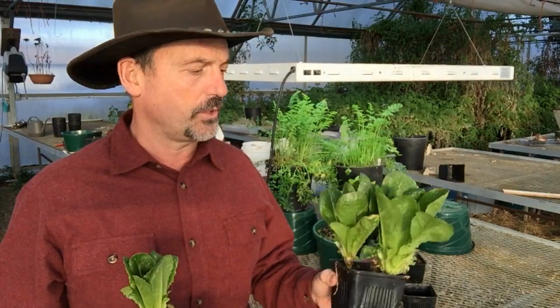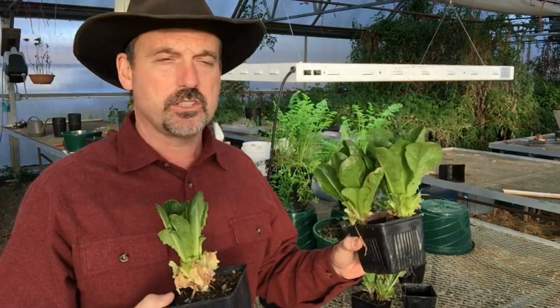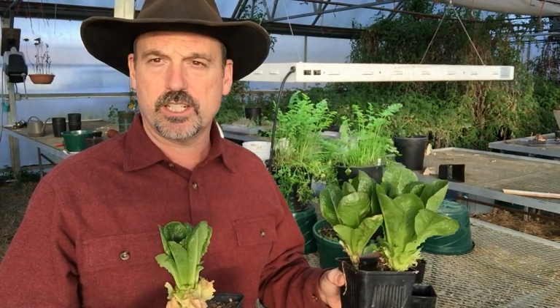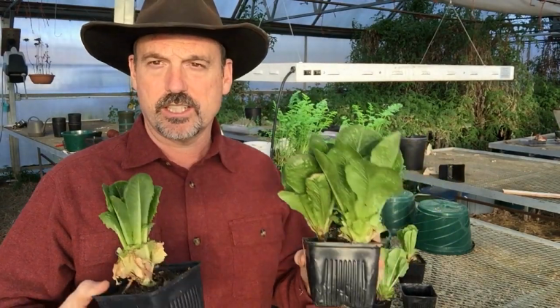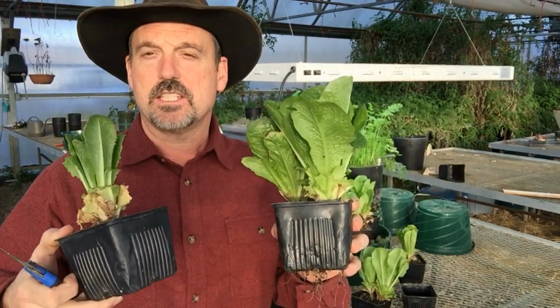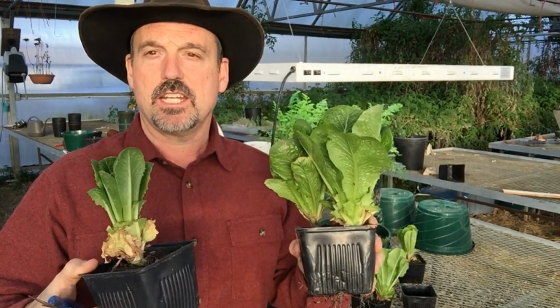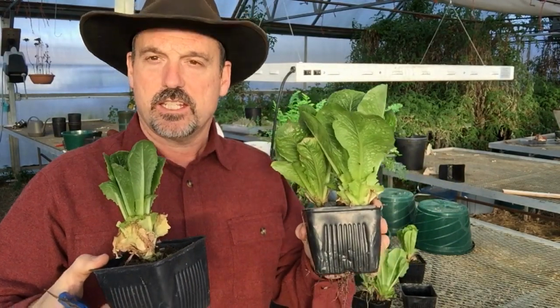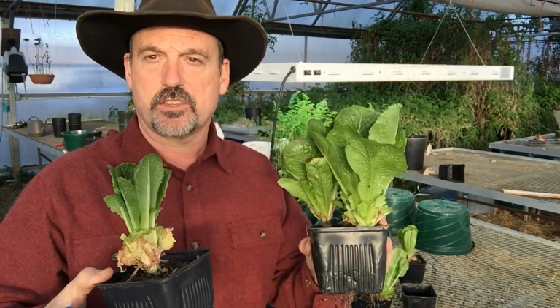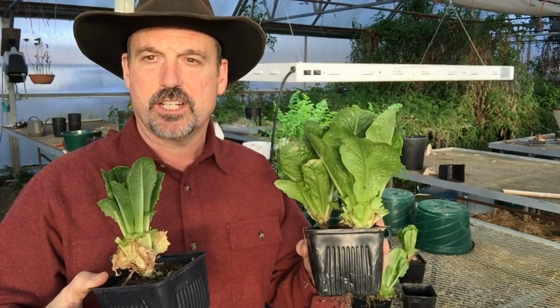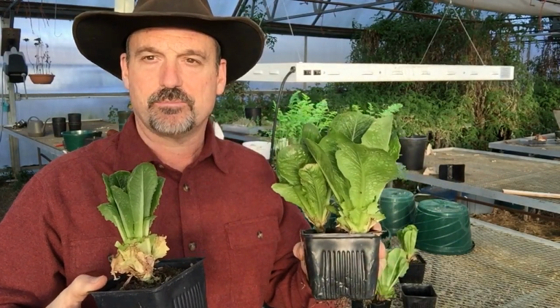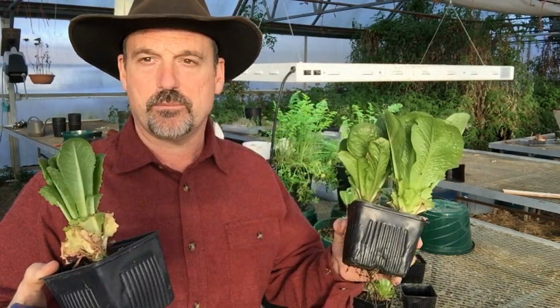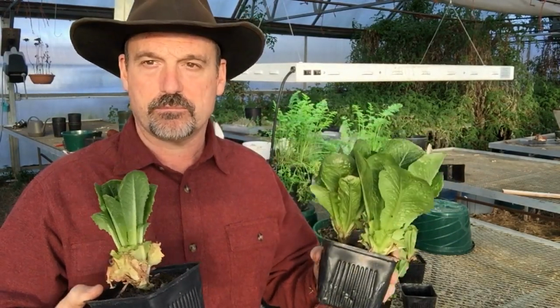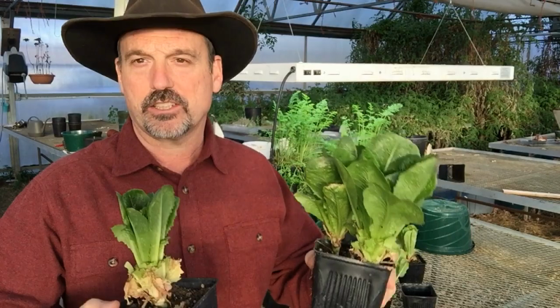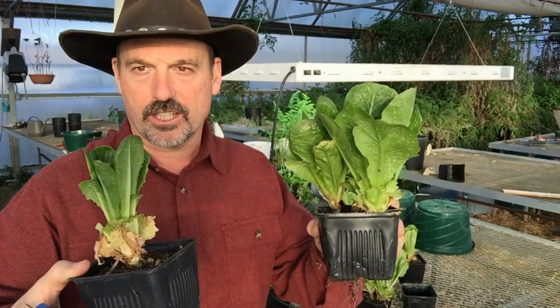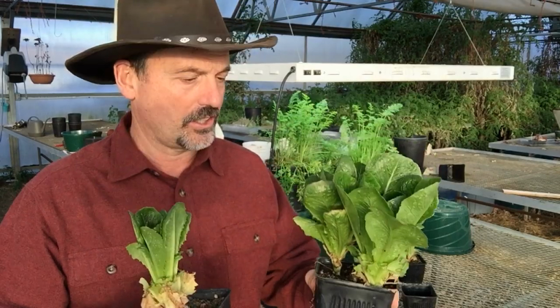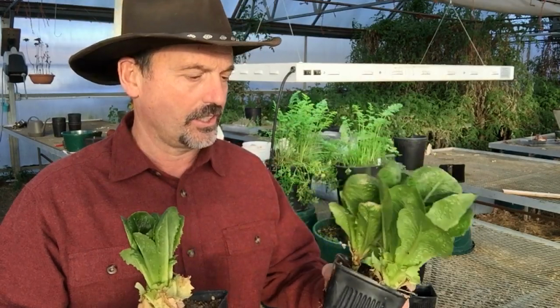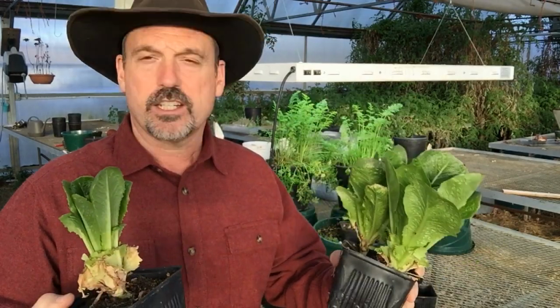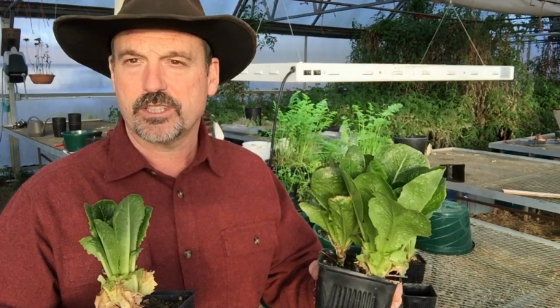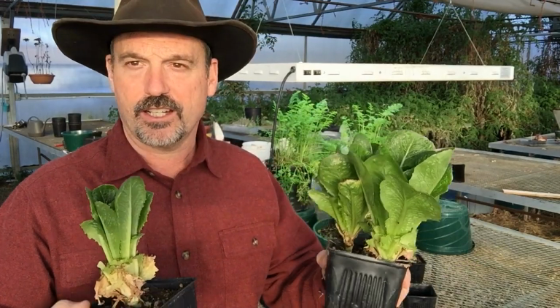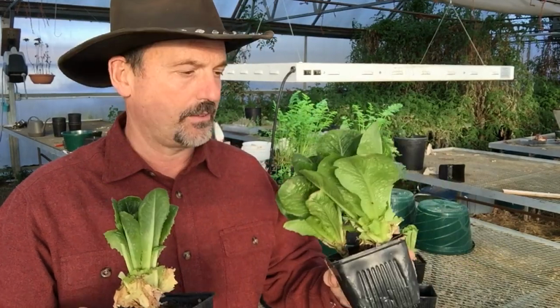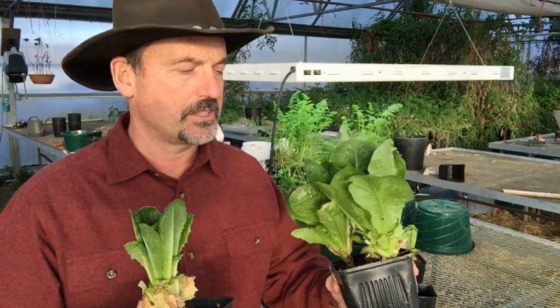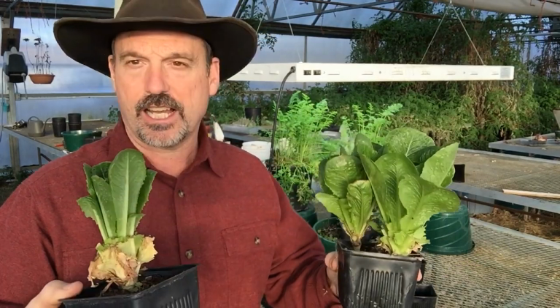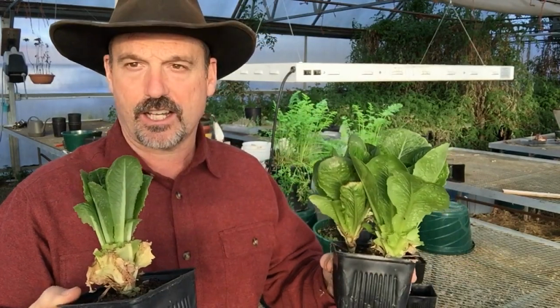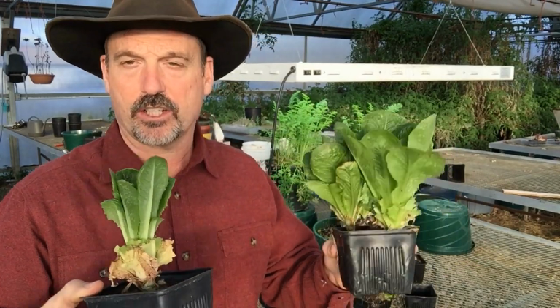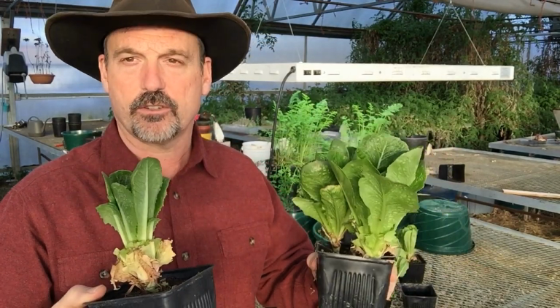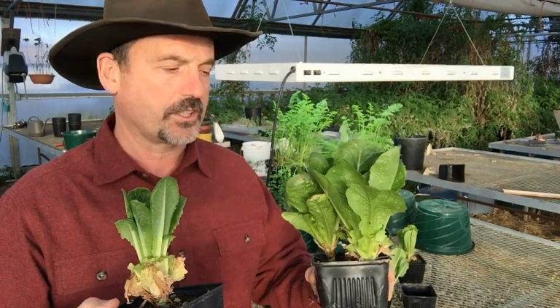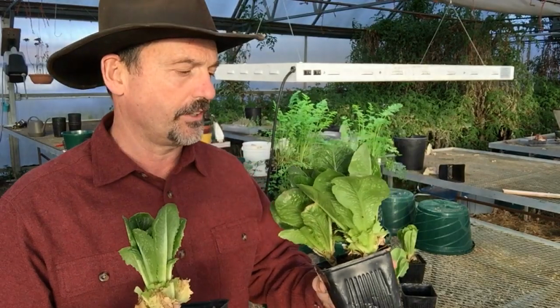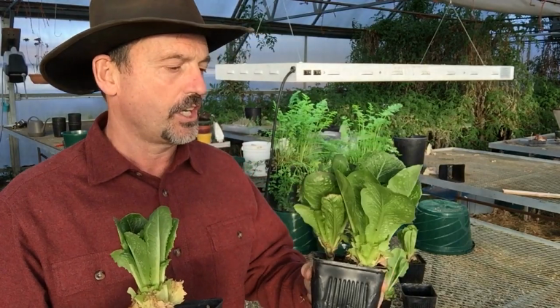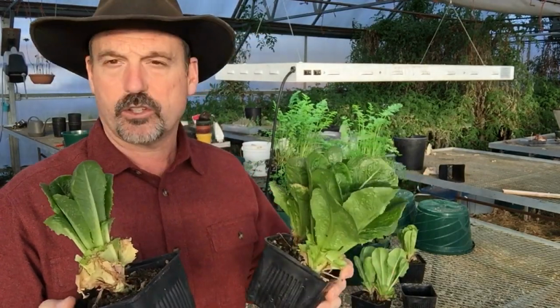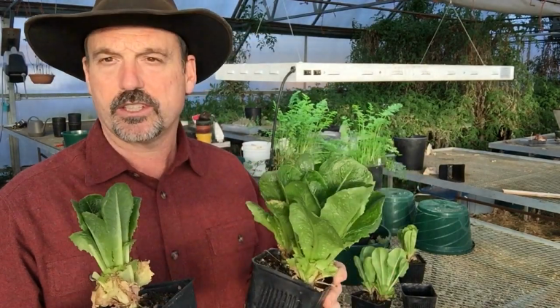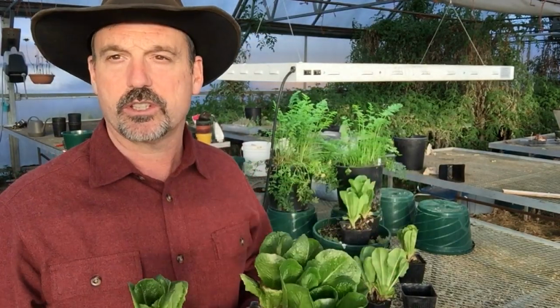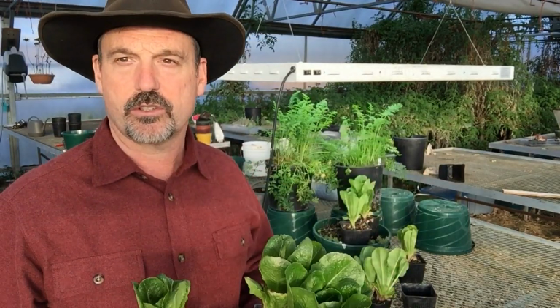So we've done two cuttings, and today is the third cutting — though I'm not actually going to cut it on camera today. I'm not going to go for a fourth cutting on these, although I think they will continue to grow.